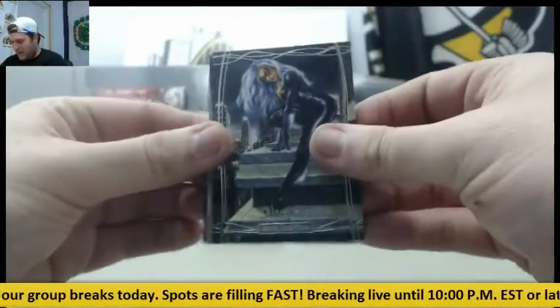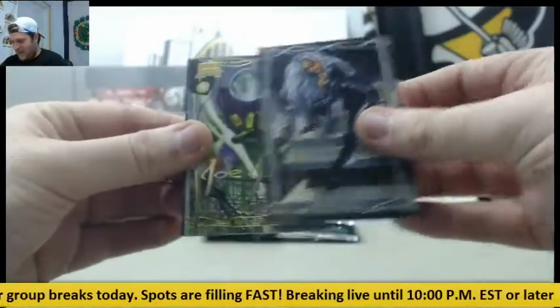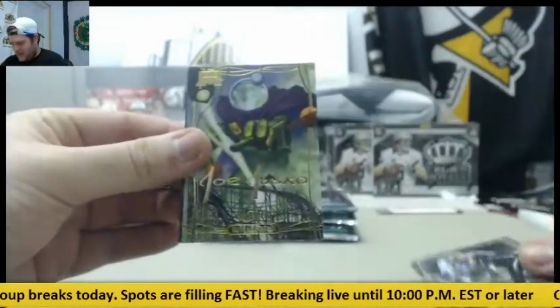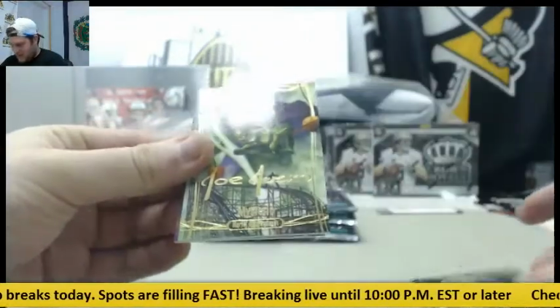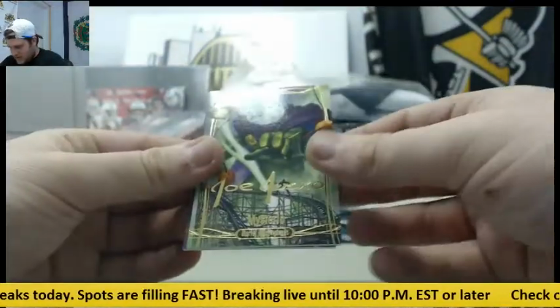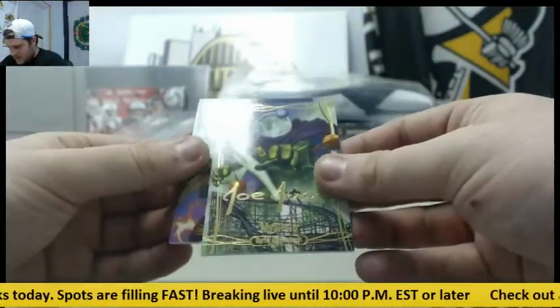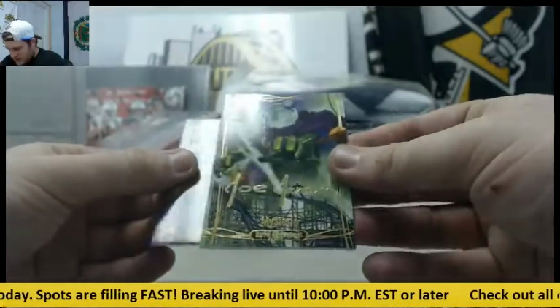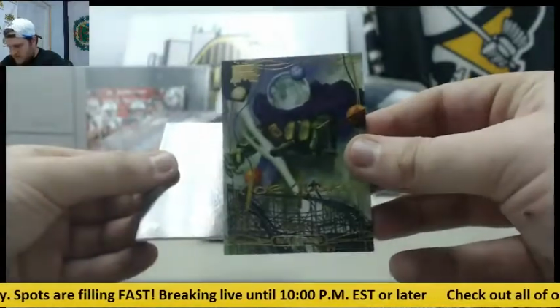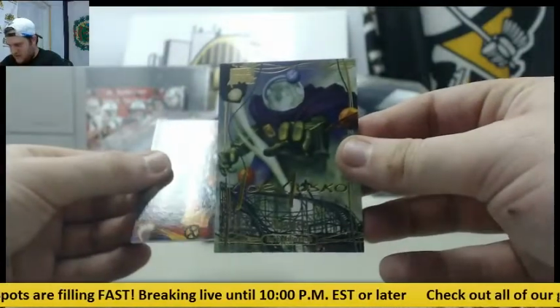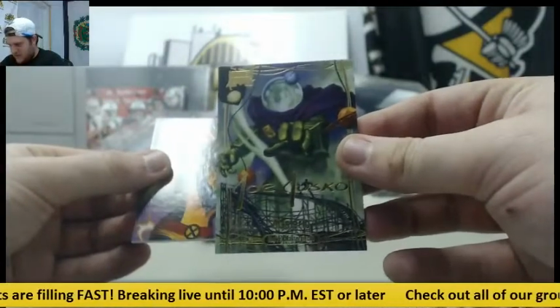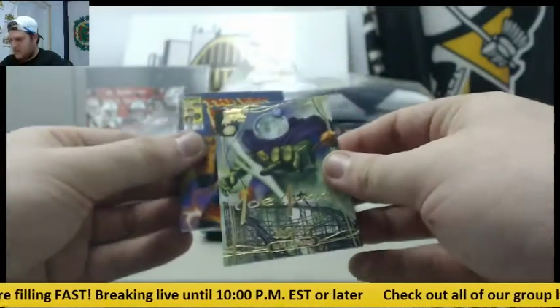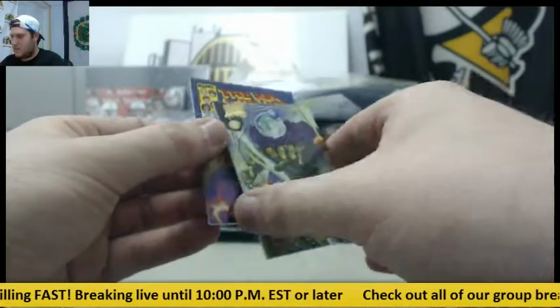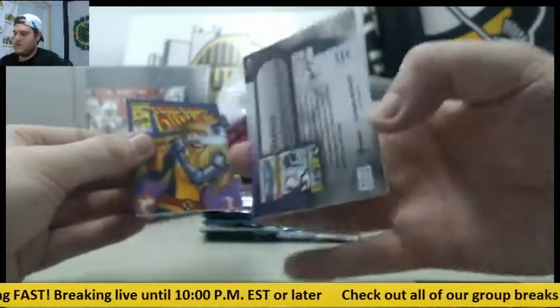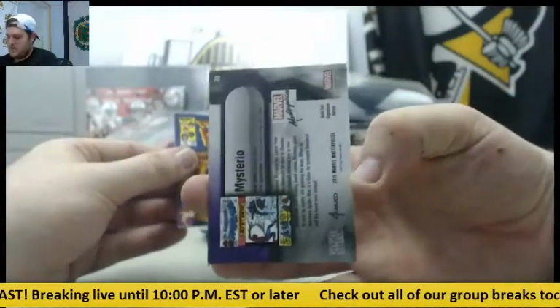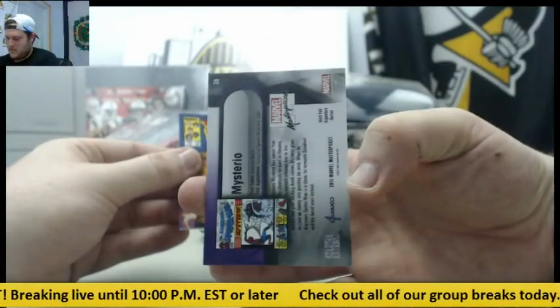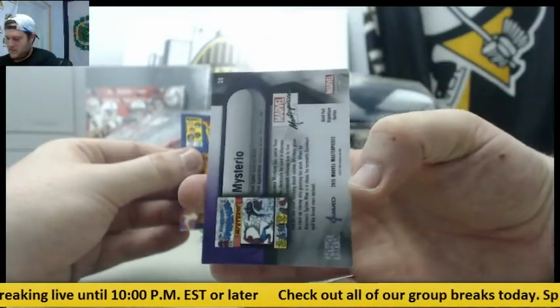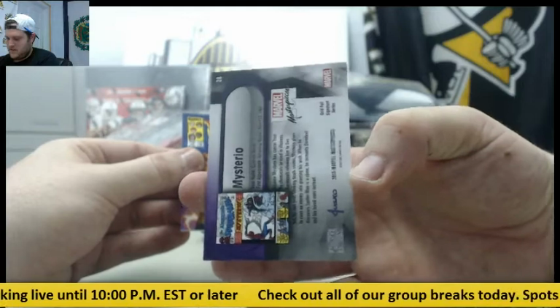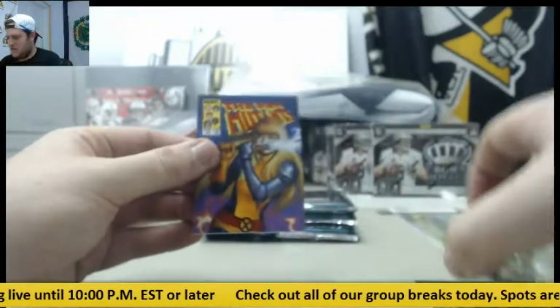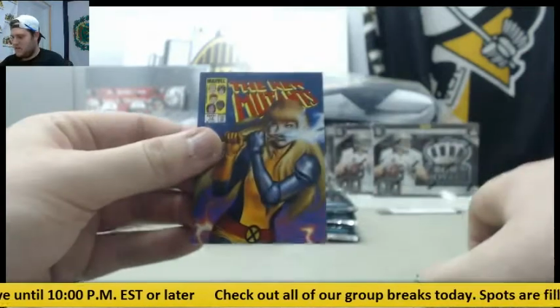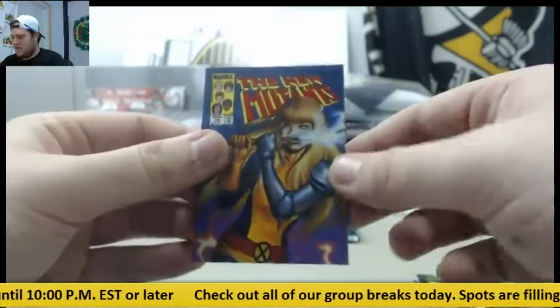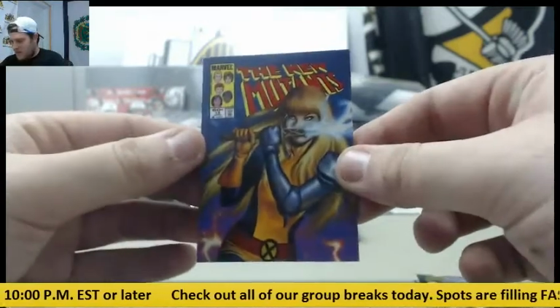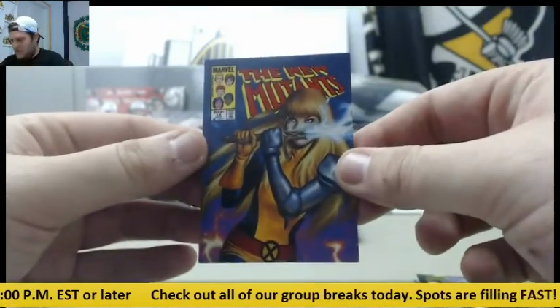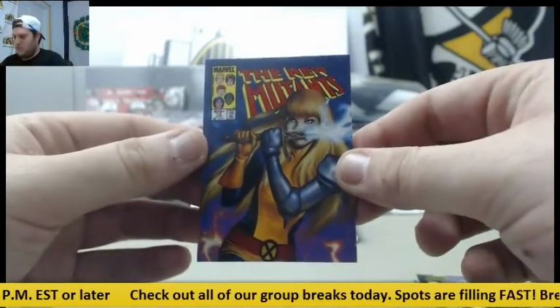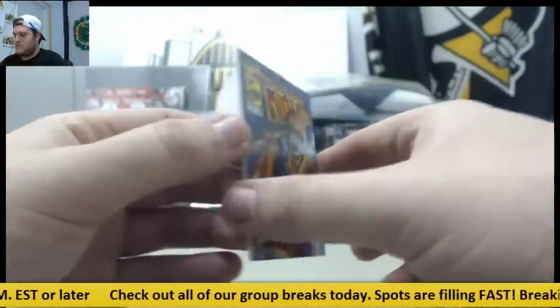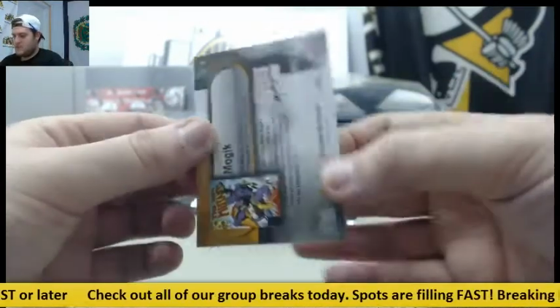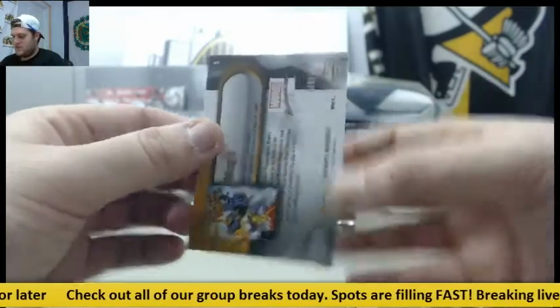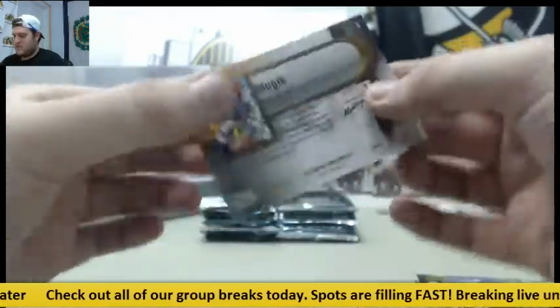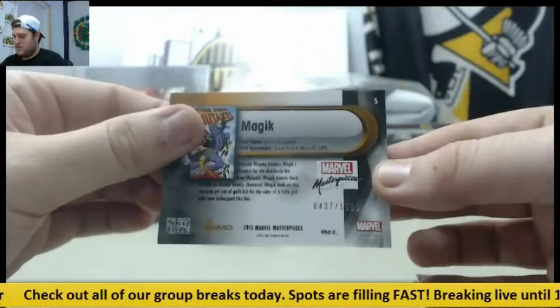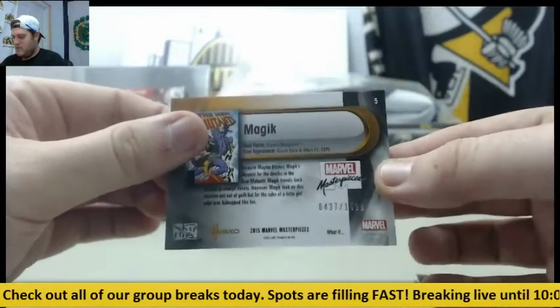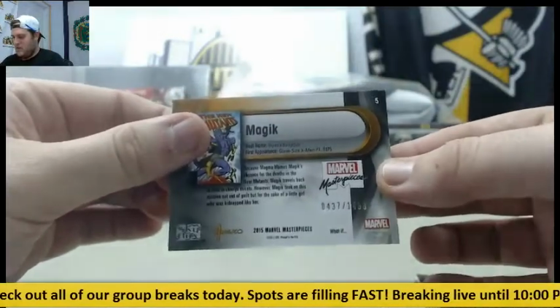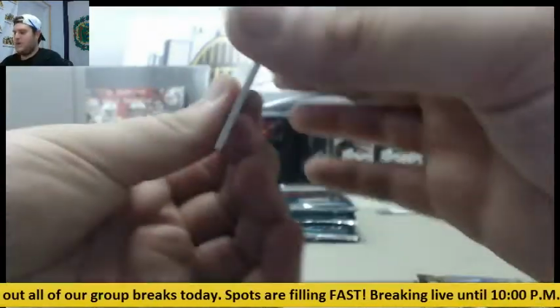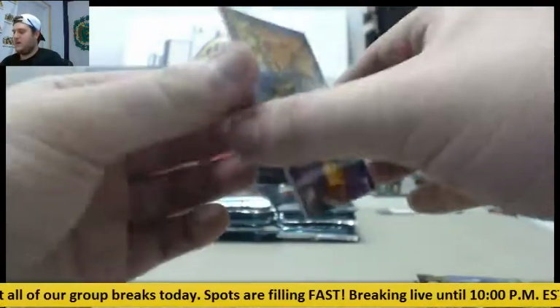Black Cat, Mysterio, and The New Mutants, out of $14.99. Magic.